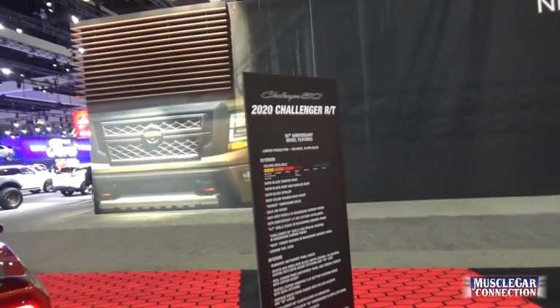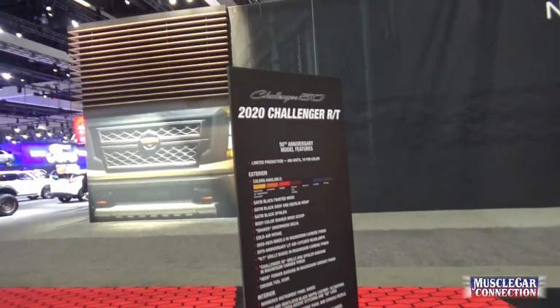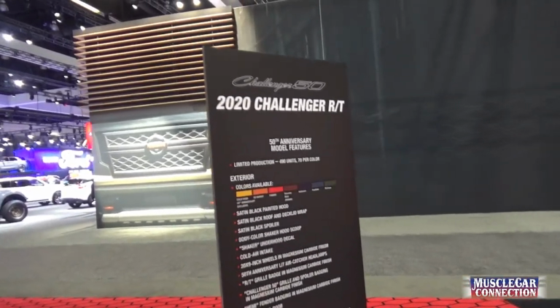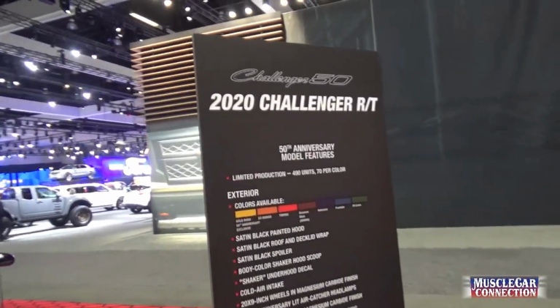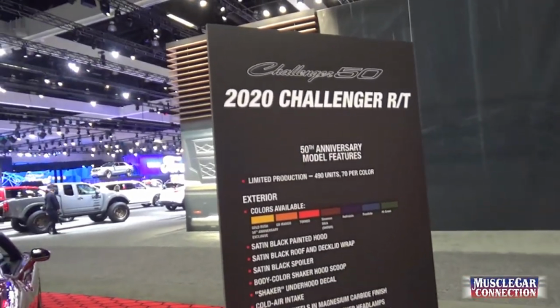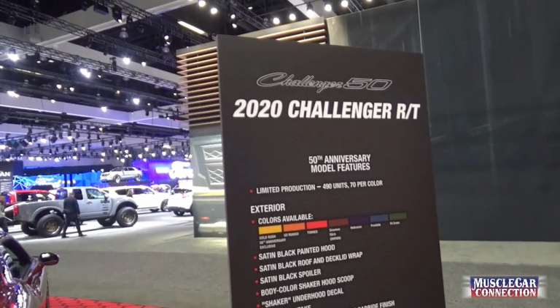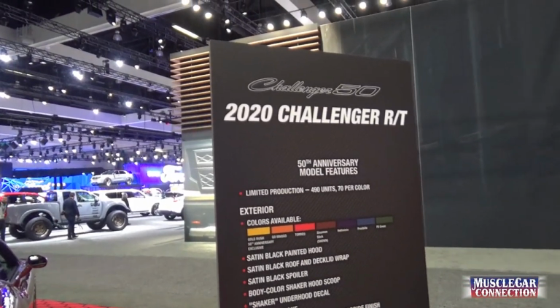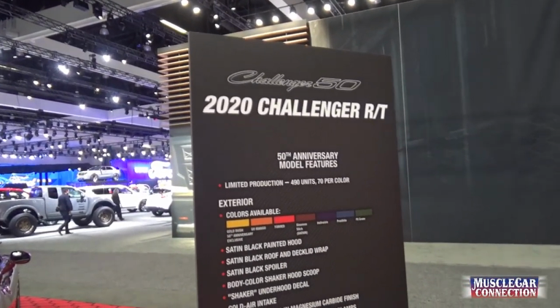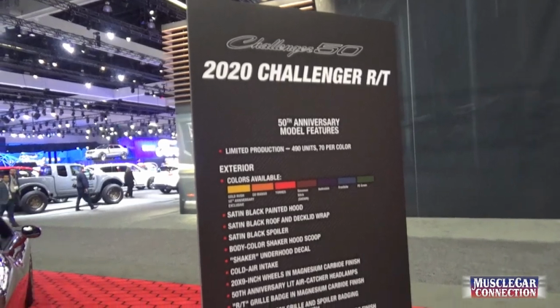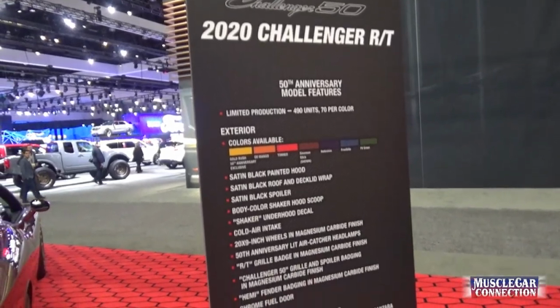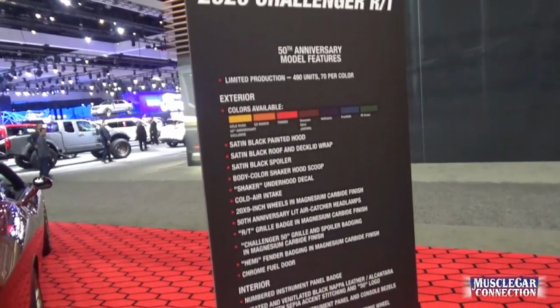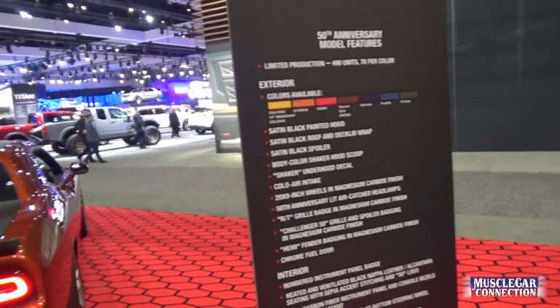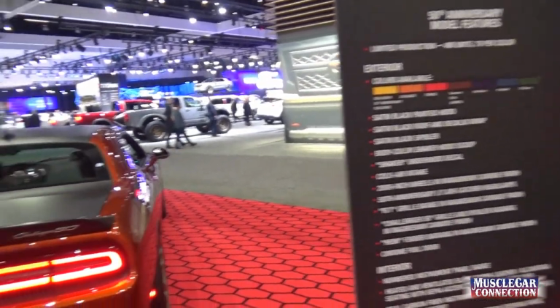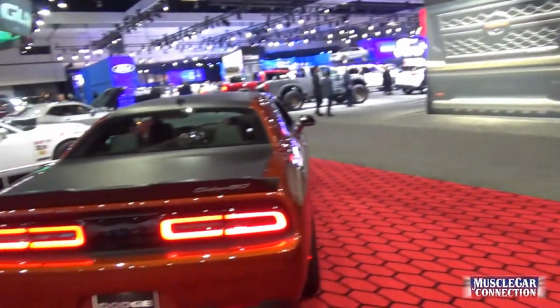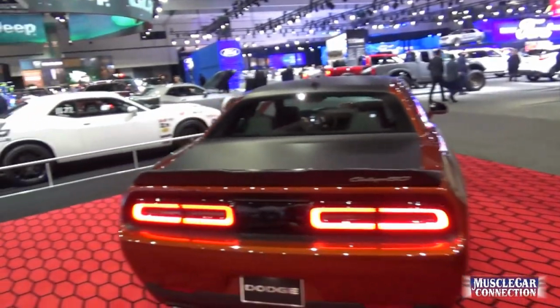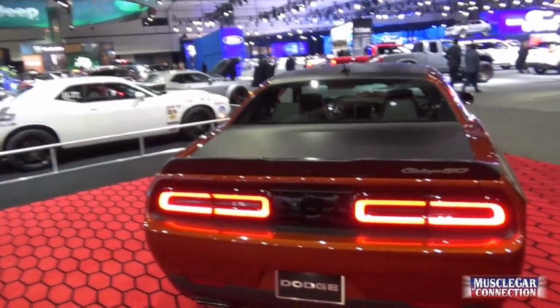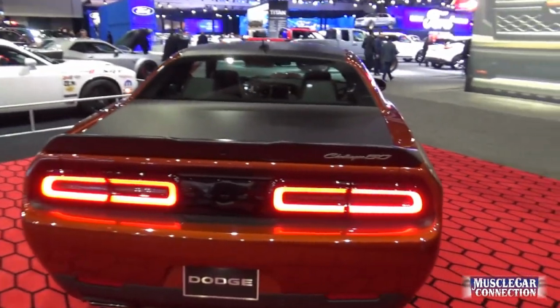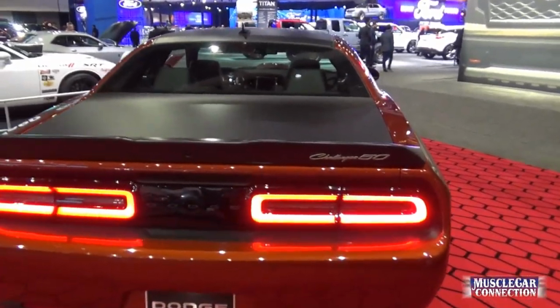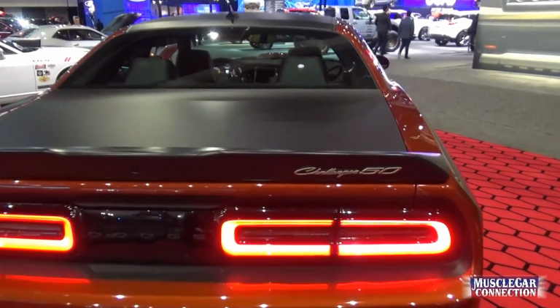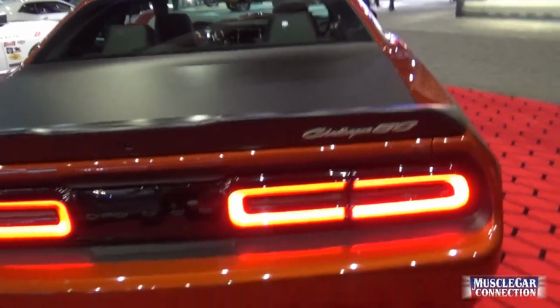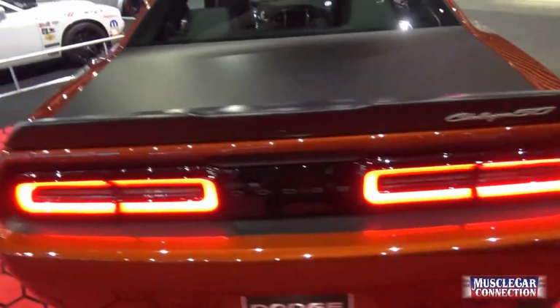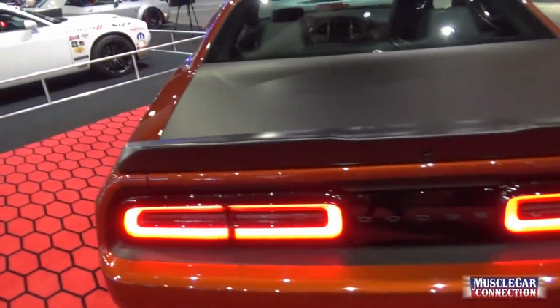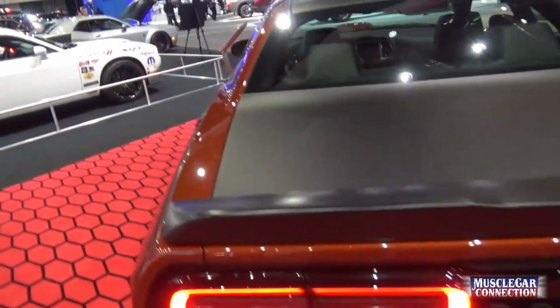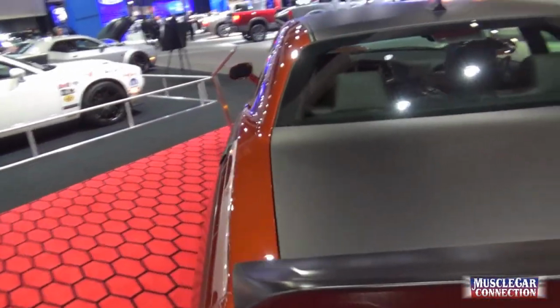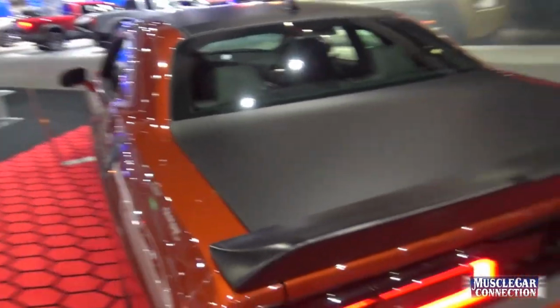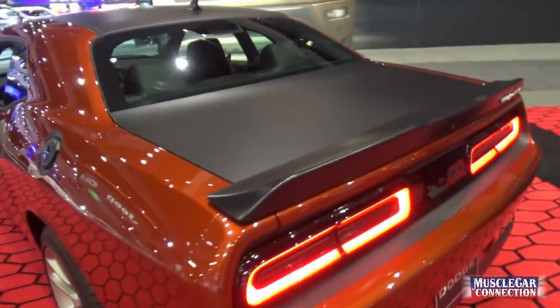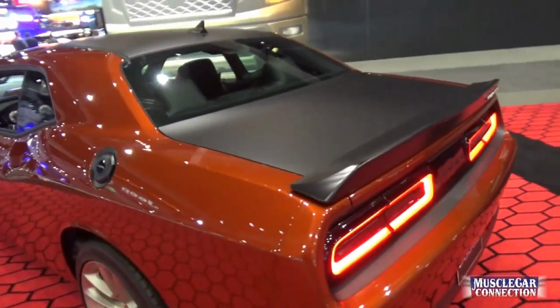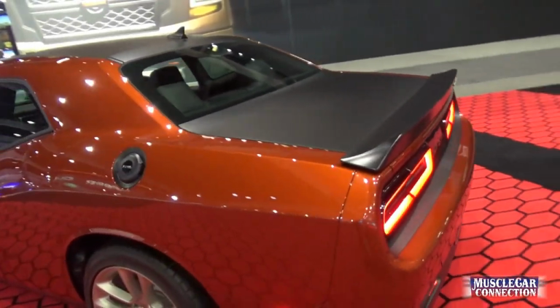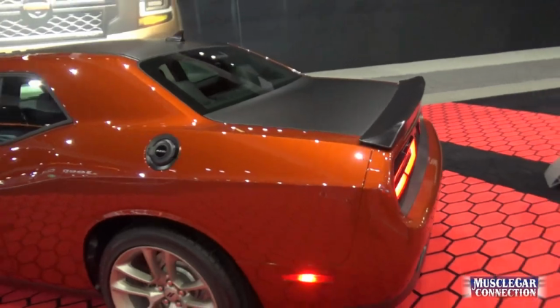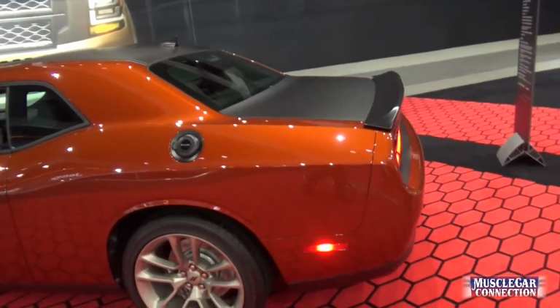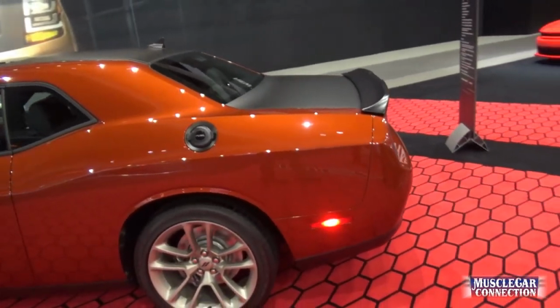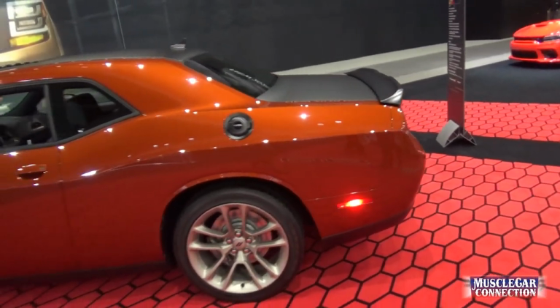Here's the 50th Anniversary — and here's another one, the 2020 Challenger RT. Even though the Challenger was not in production for the majority of those 50 years, they're calling it the 50th. So there you go.